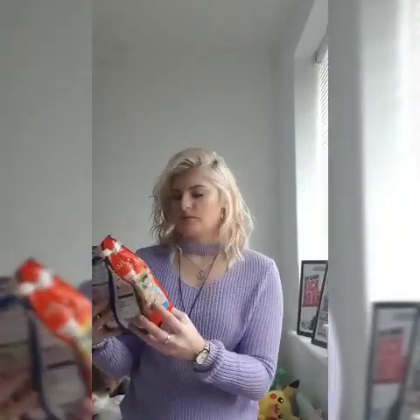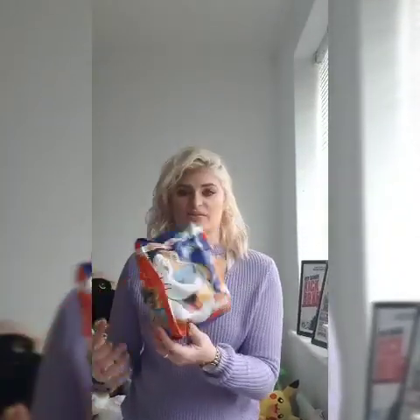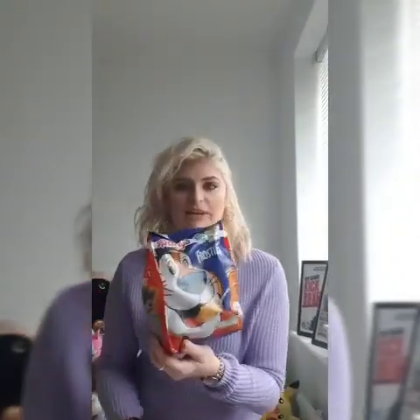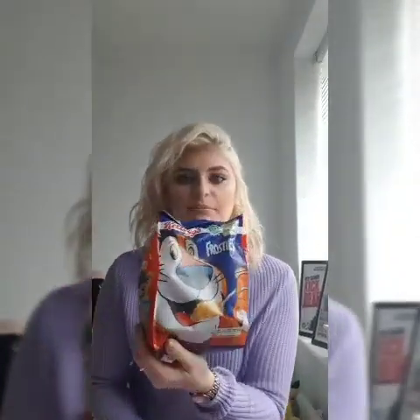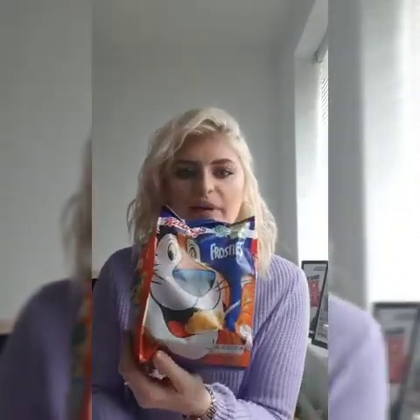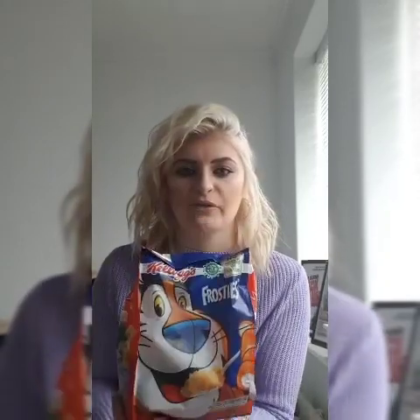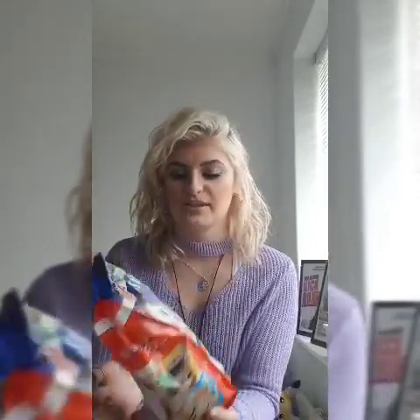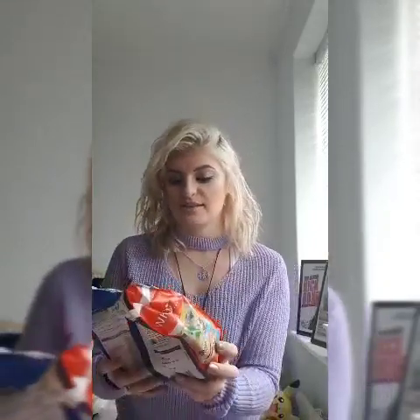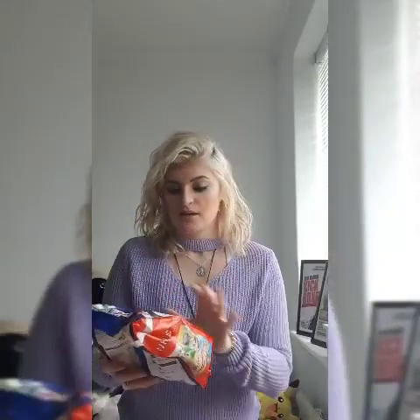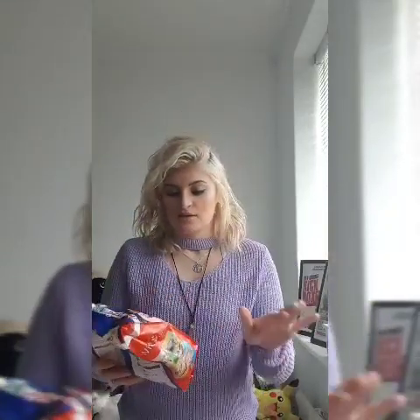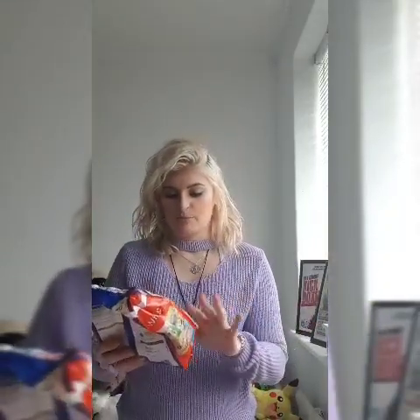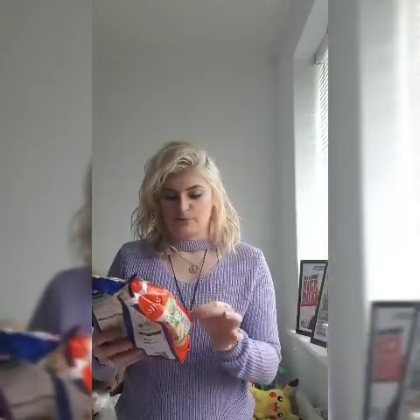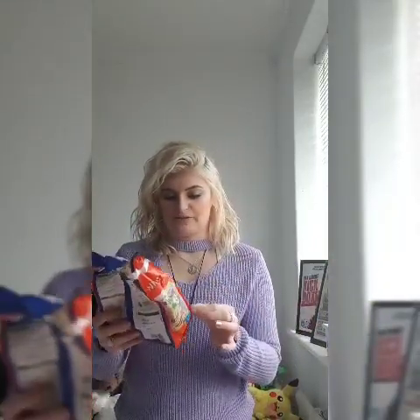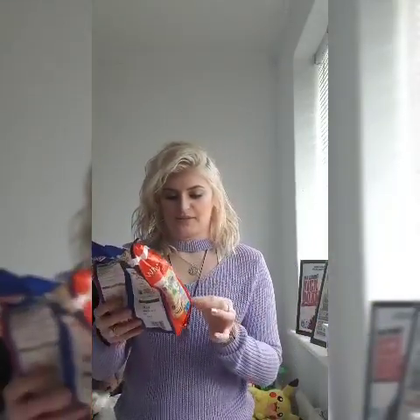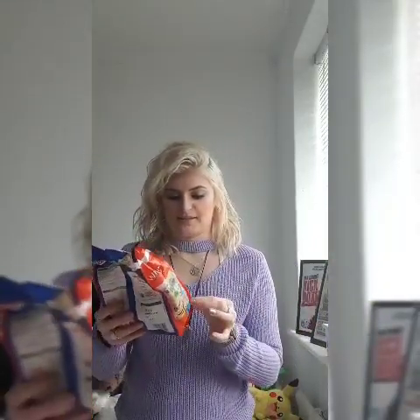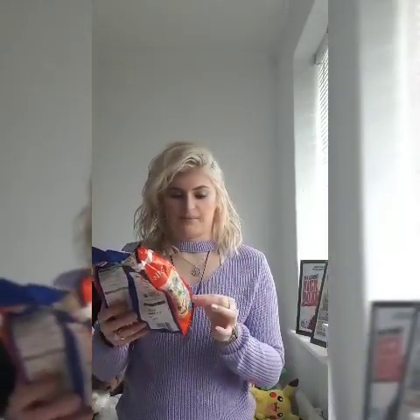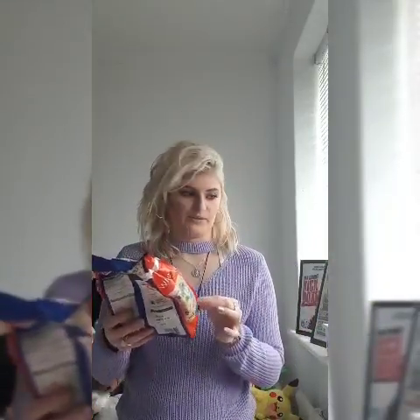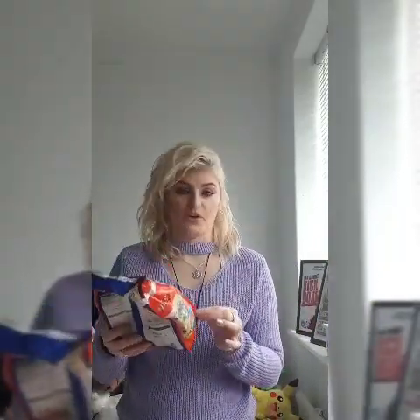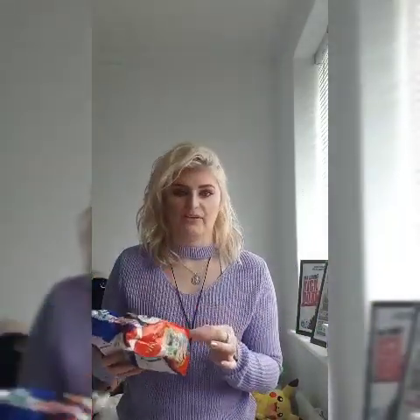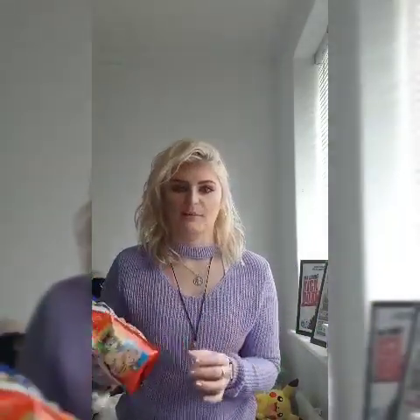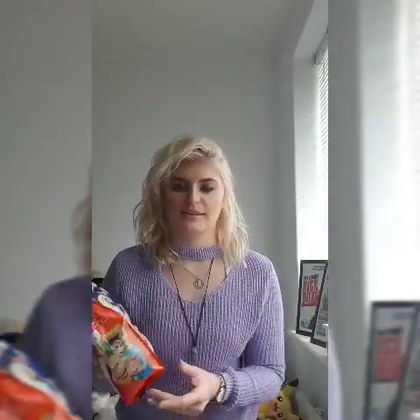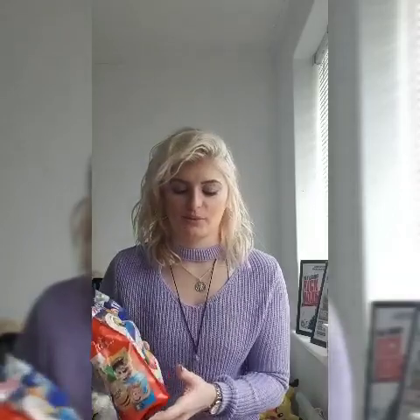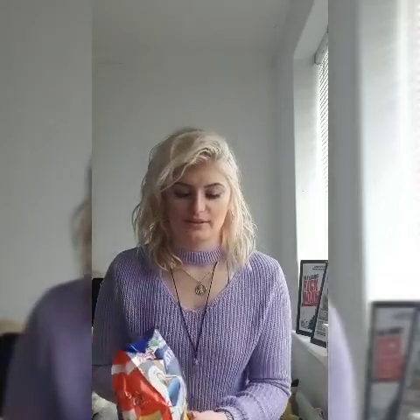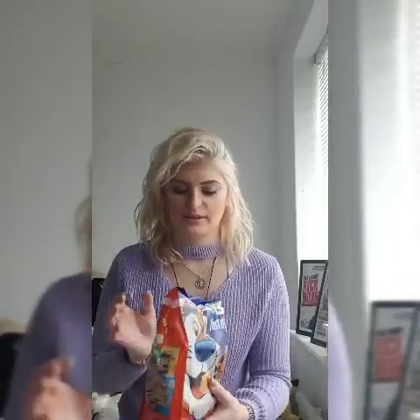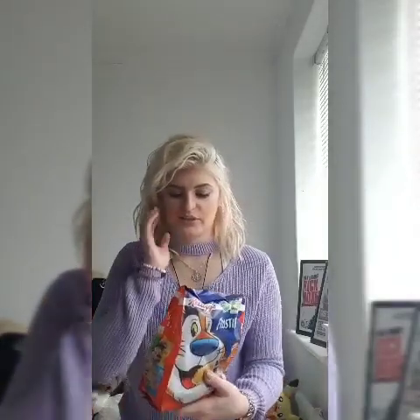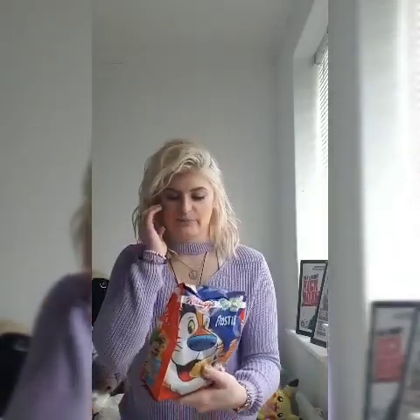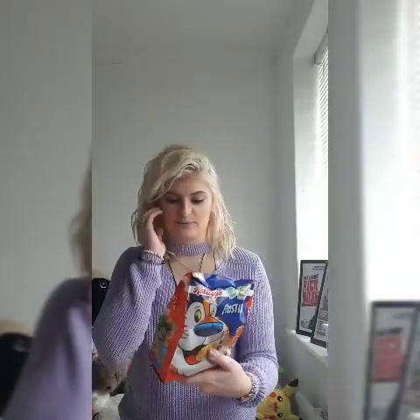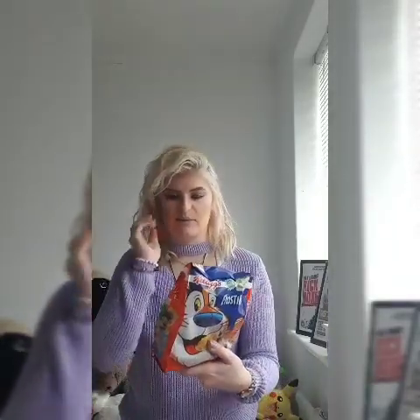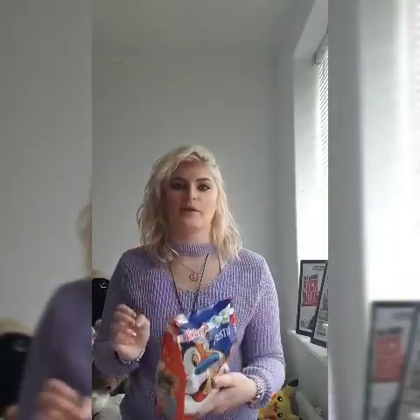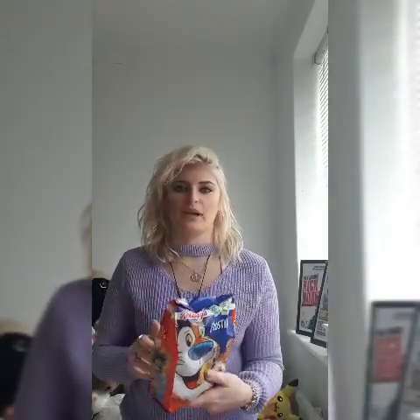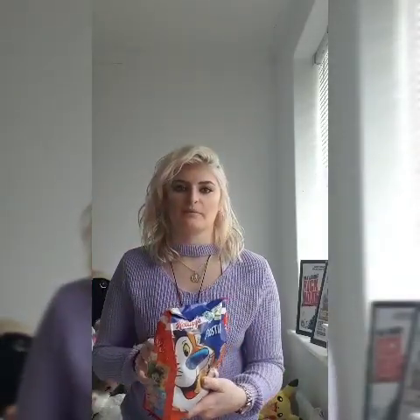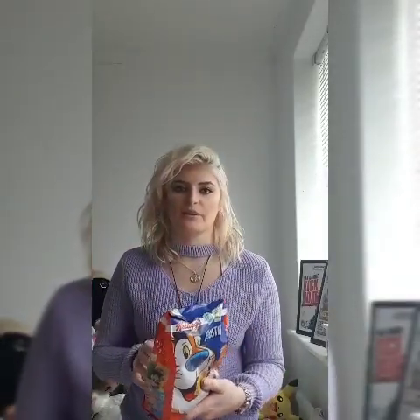This is really random but a bag of Frosties. I bought a box of Frosties in Pound Stretch and I haven't had them in years - I was literally obsessed with them. And then the dog ate them, so that was that.